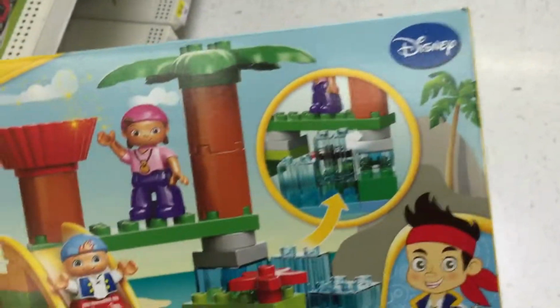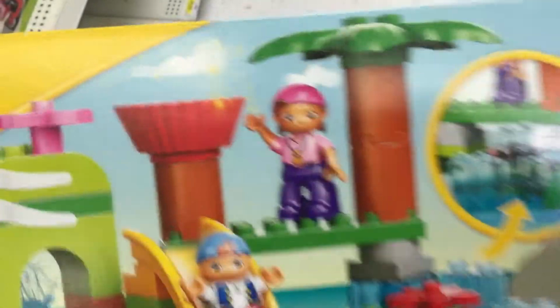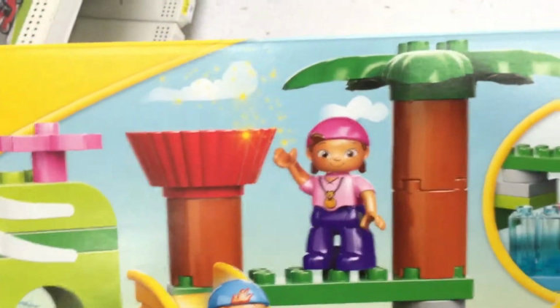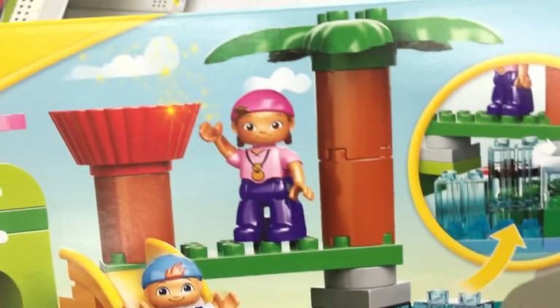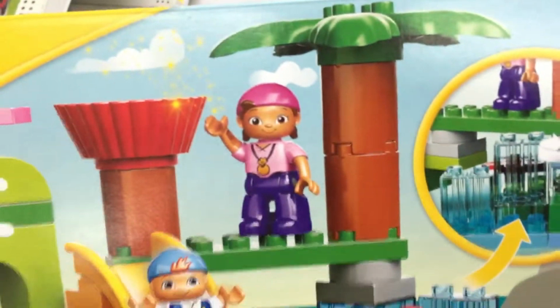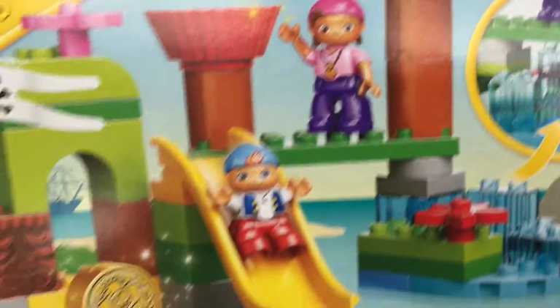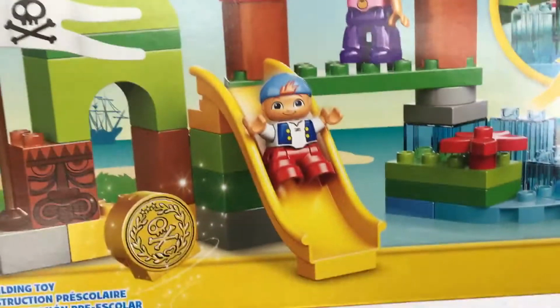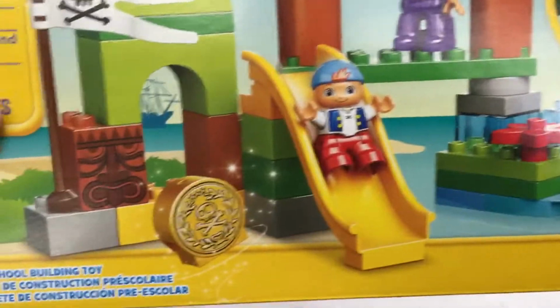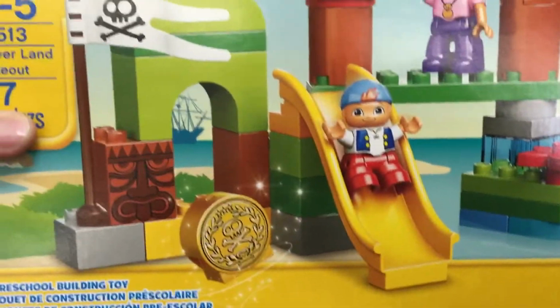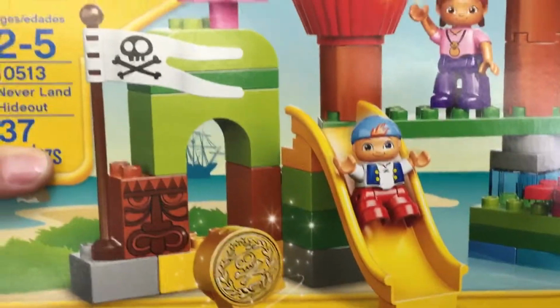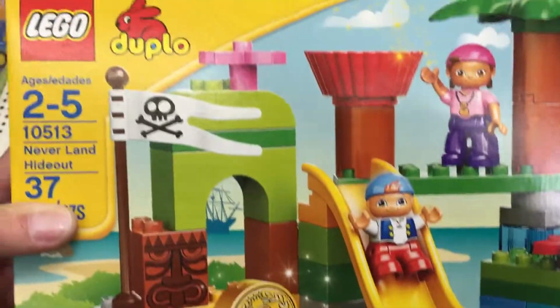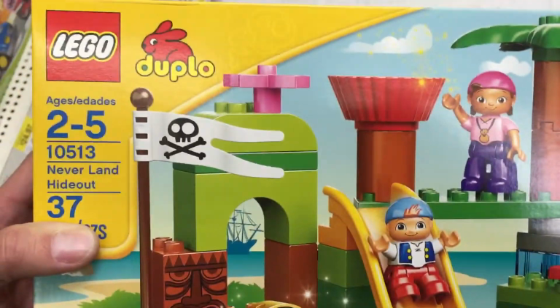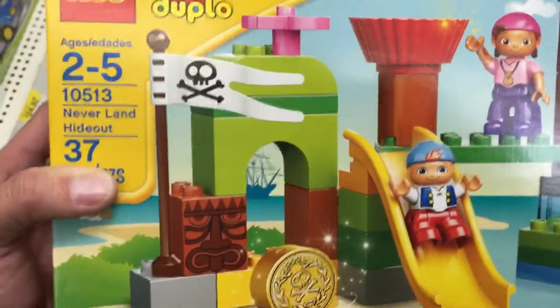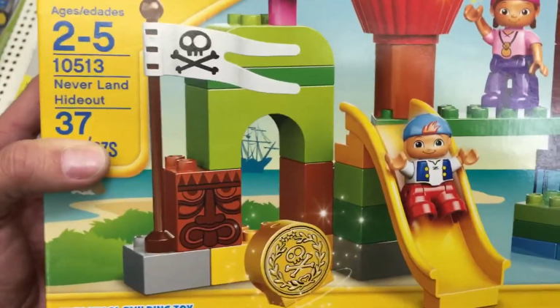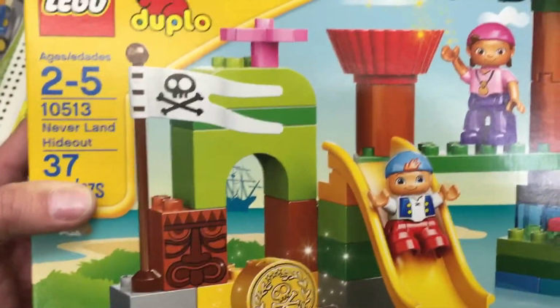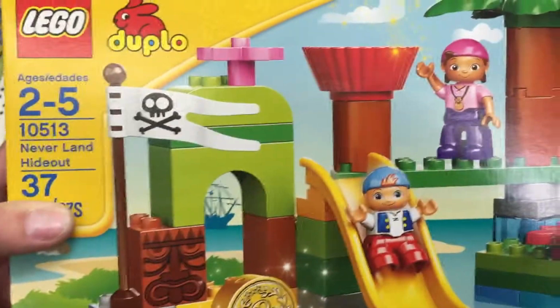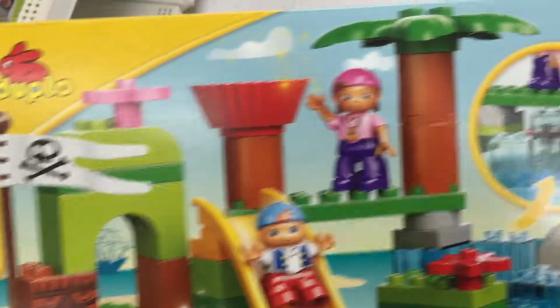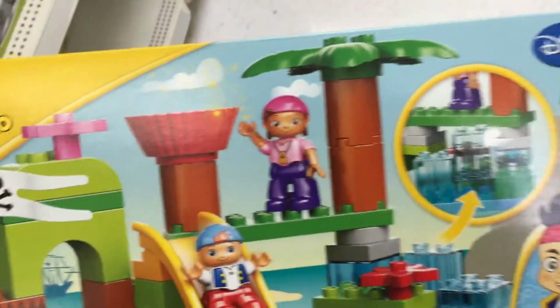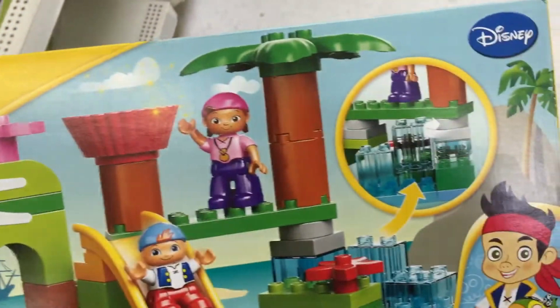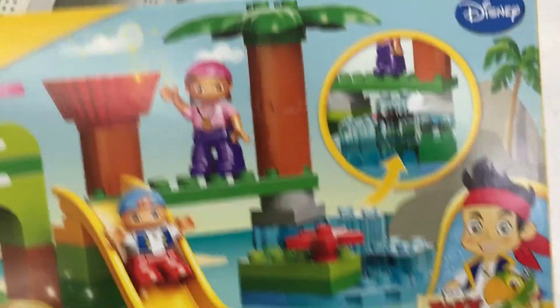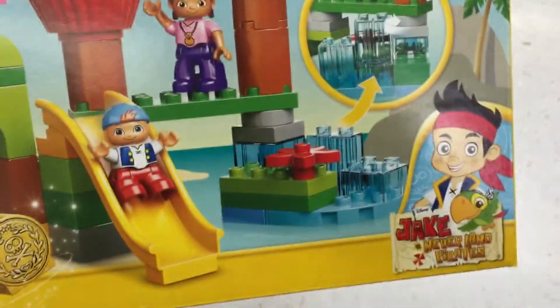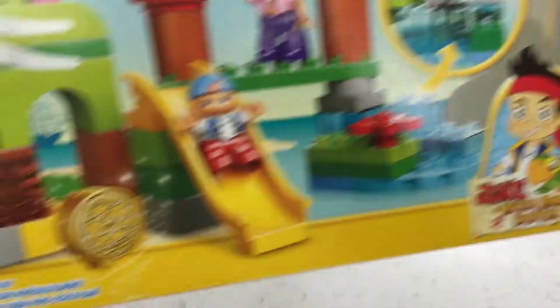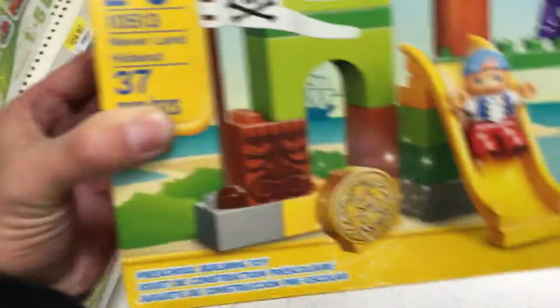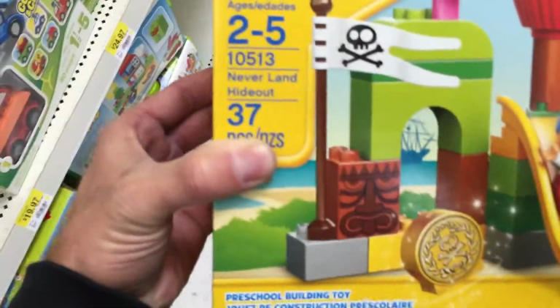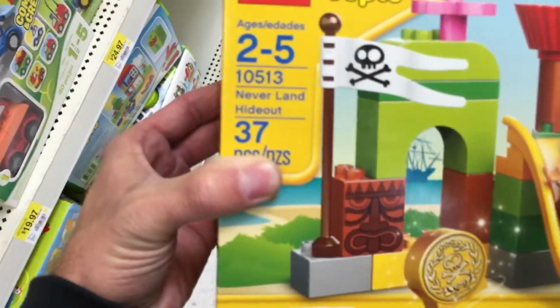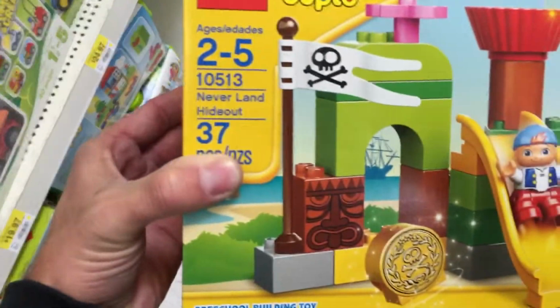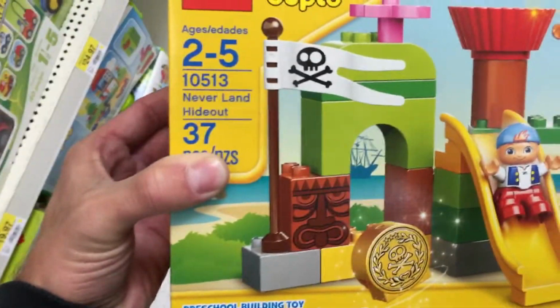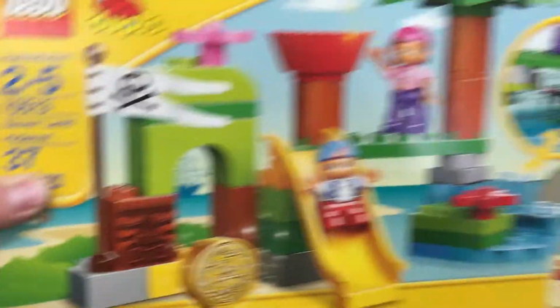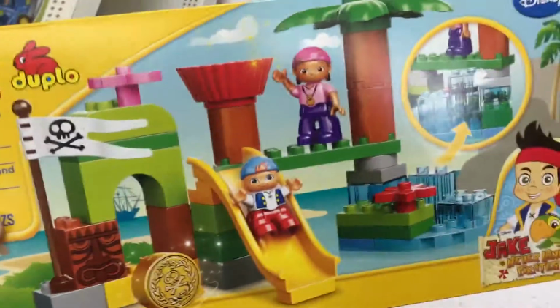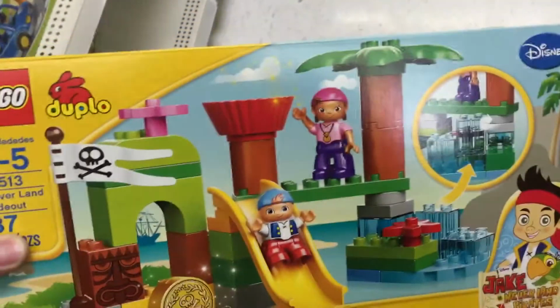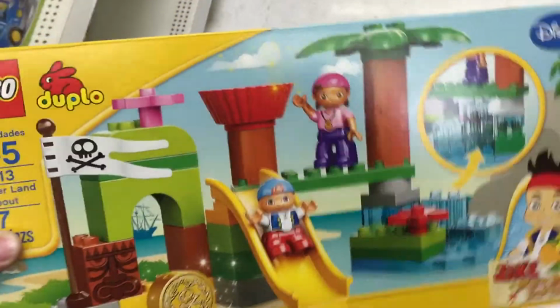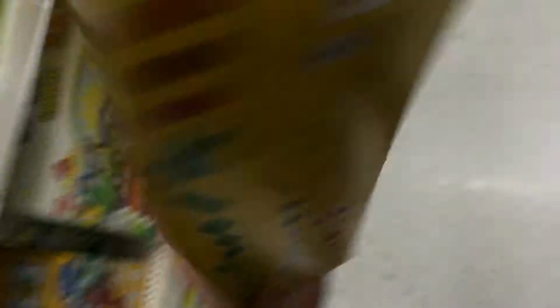Take a look at this. It comes with a cool little slide and a little pirate sail. A couple of things here — pretty easy to build. This is only 37 pieces, which is actually a pretty good size for Duplo.